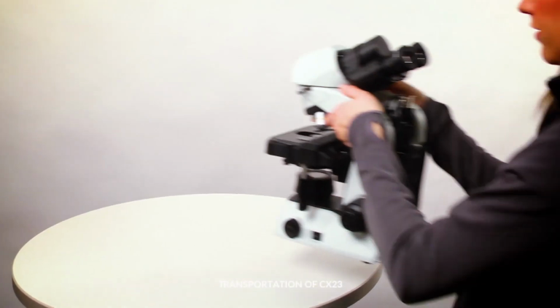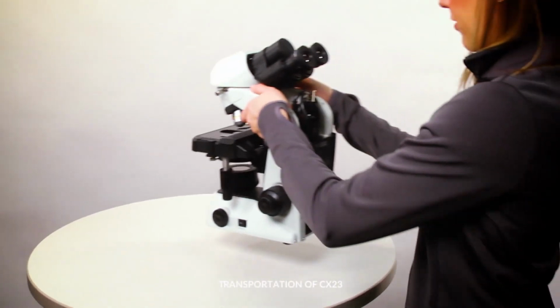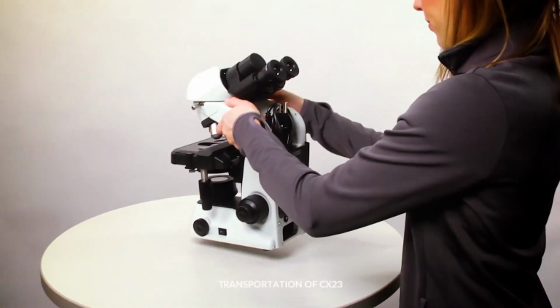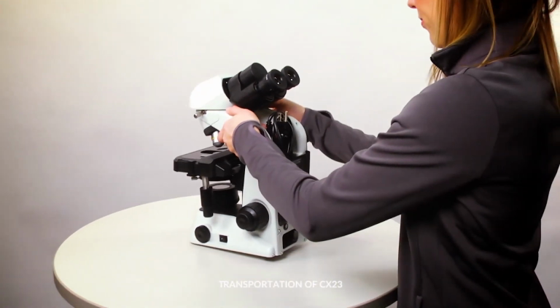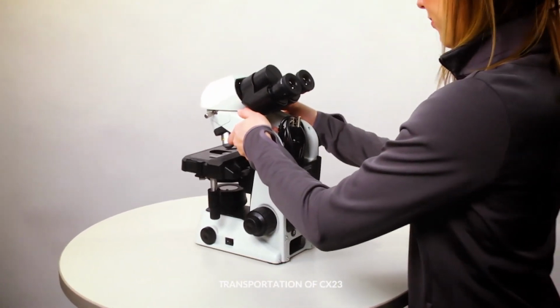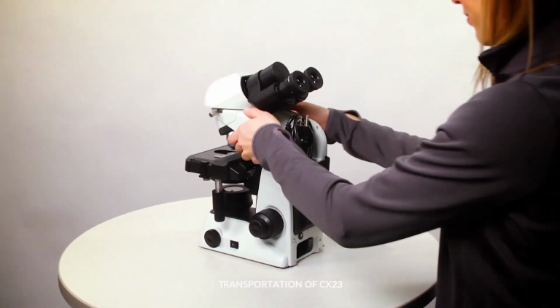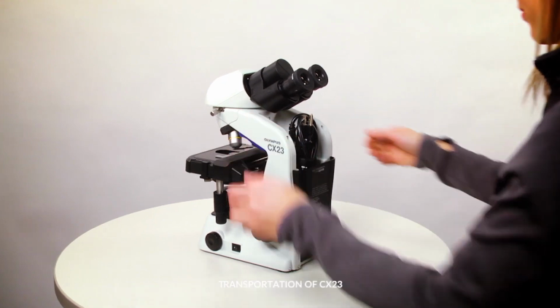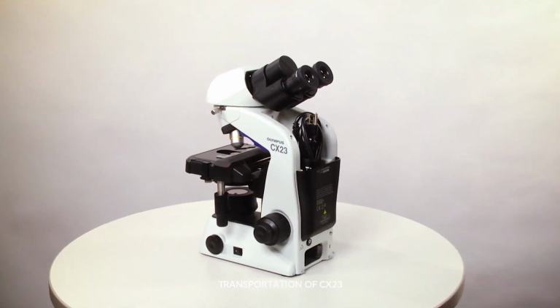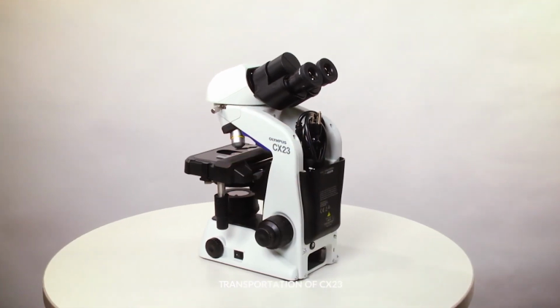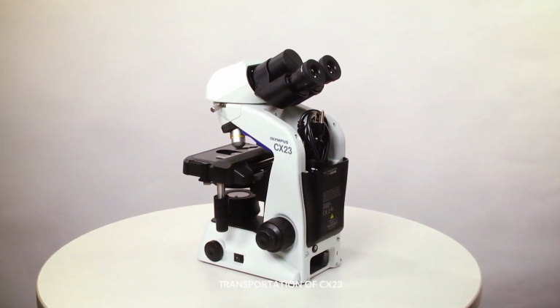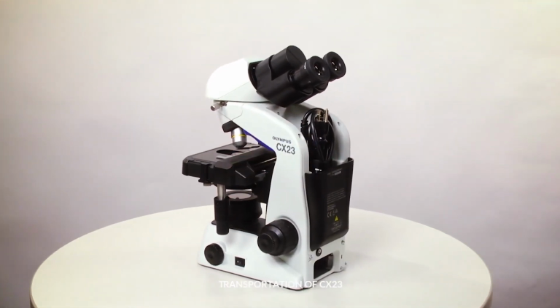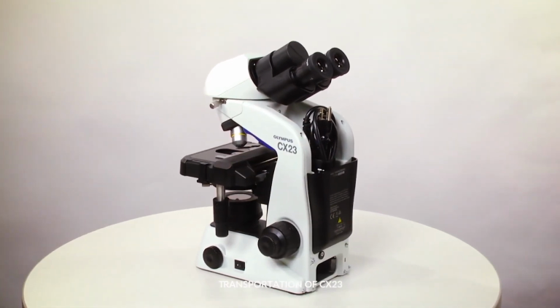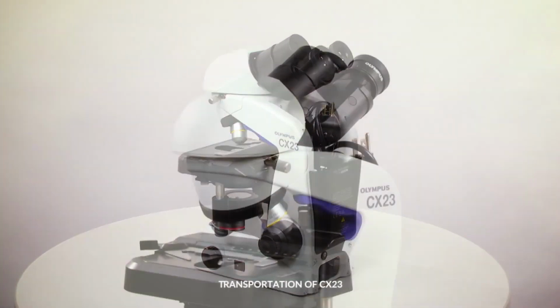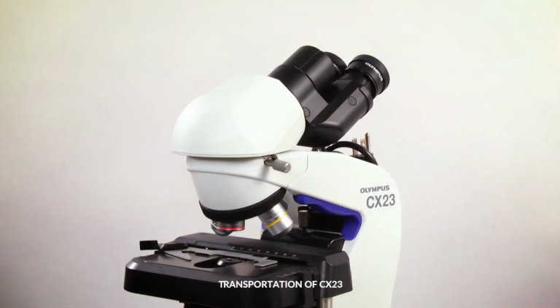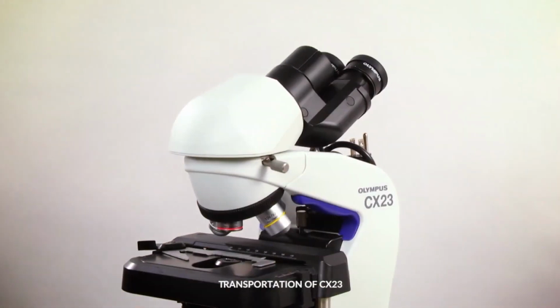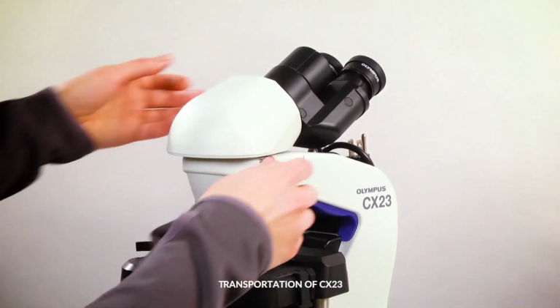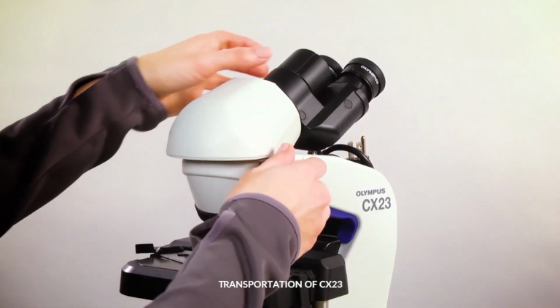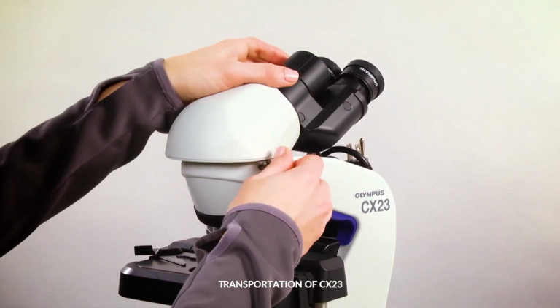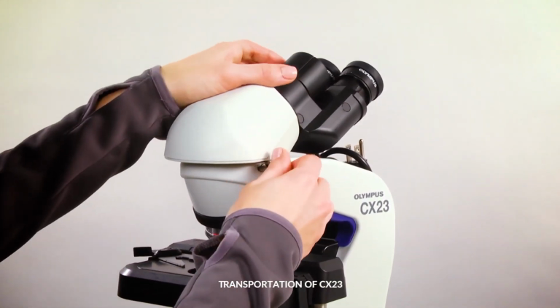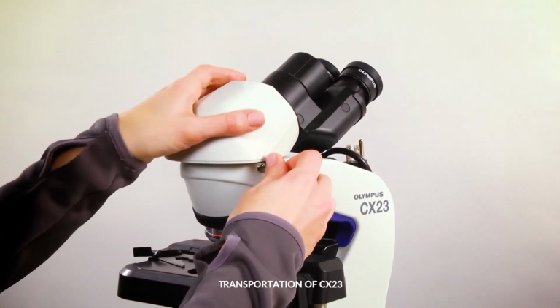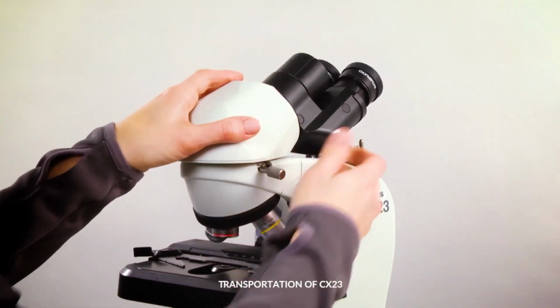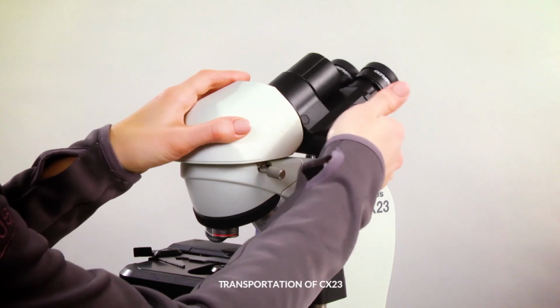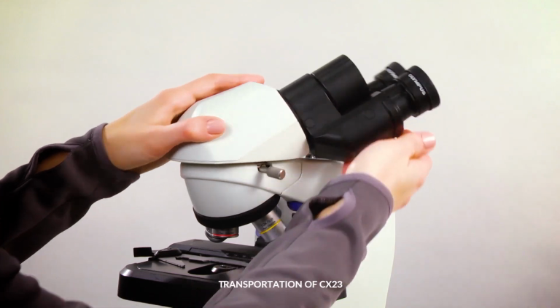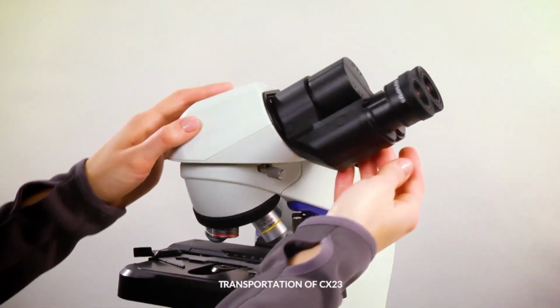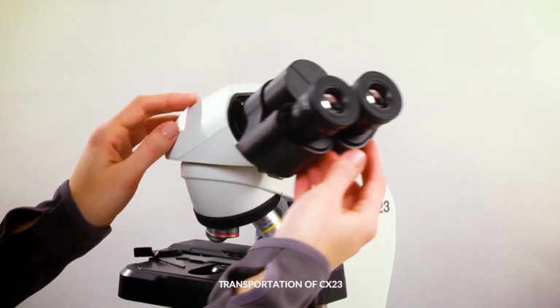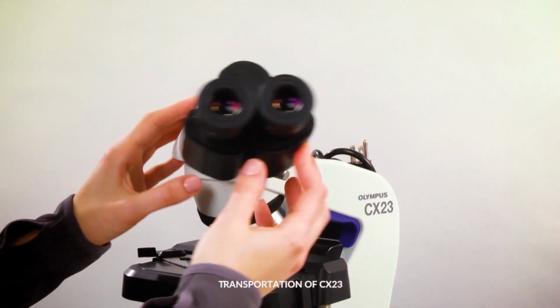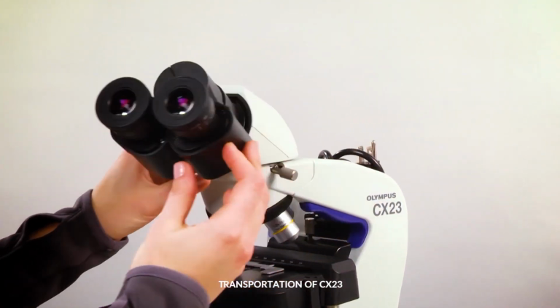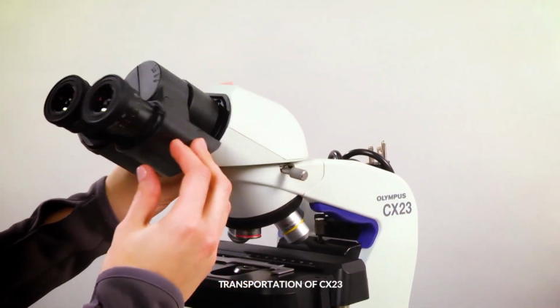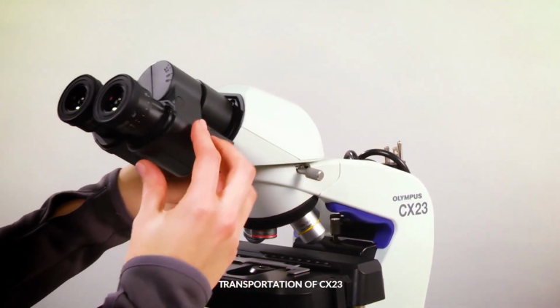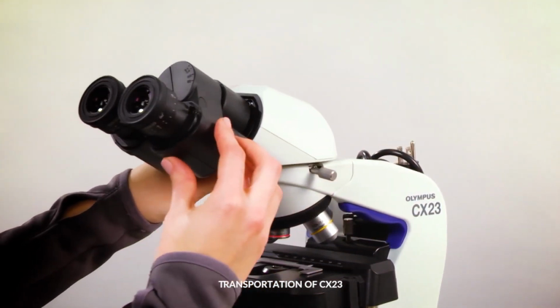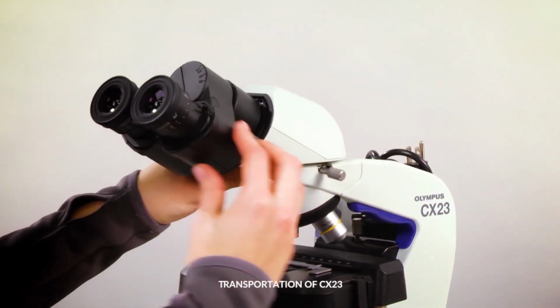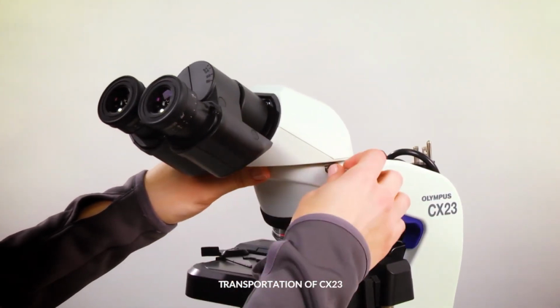Gently place the CX-23 microscope on a clean bench space. Rotate the observation tube by loosening the clamping knob, turning the observation tube, and then tightening the clamp.